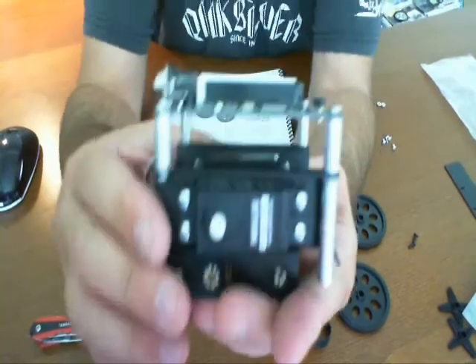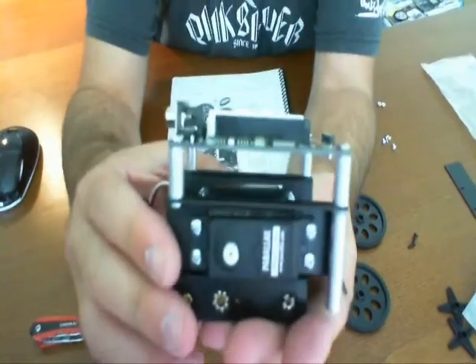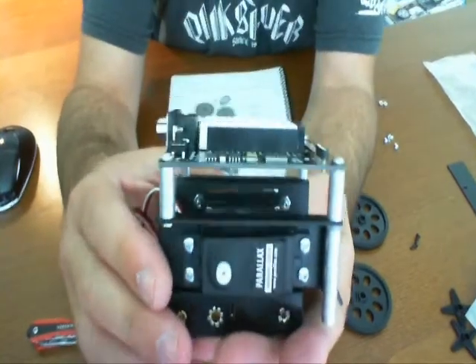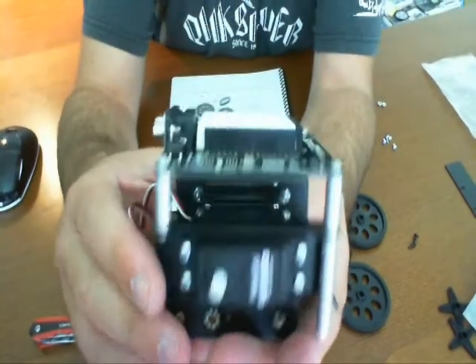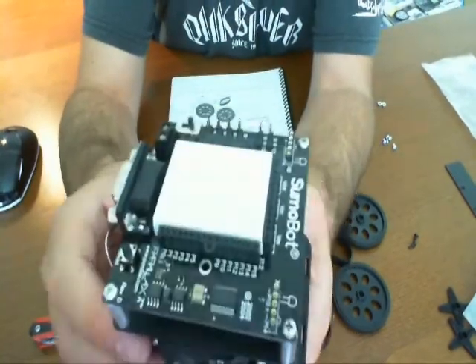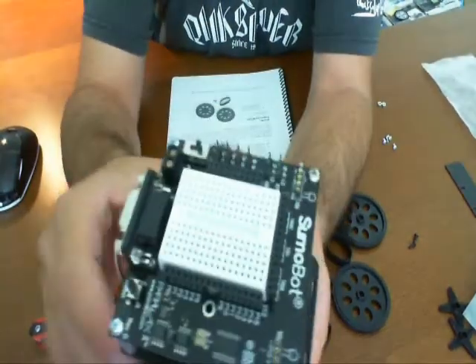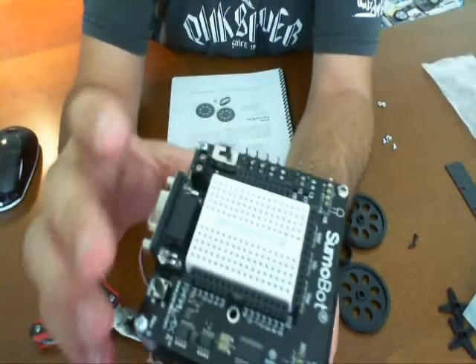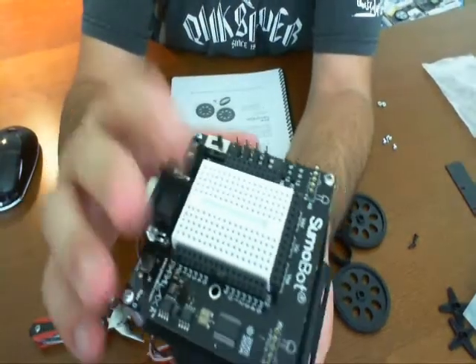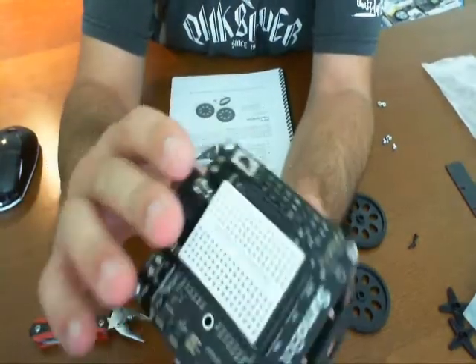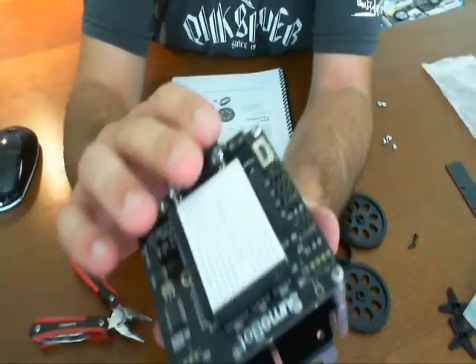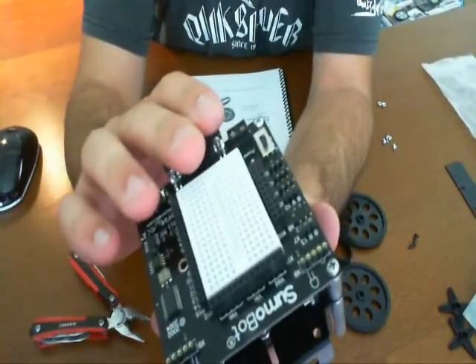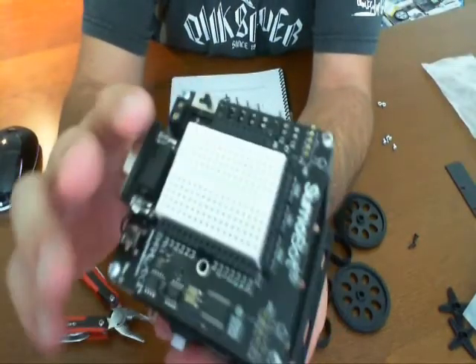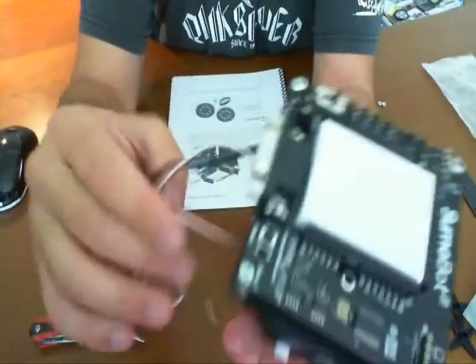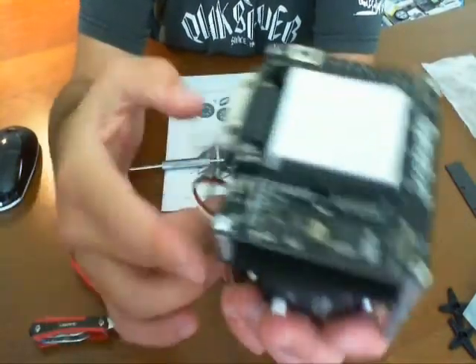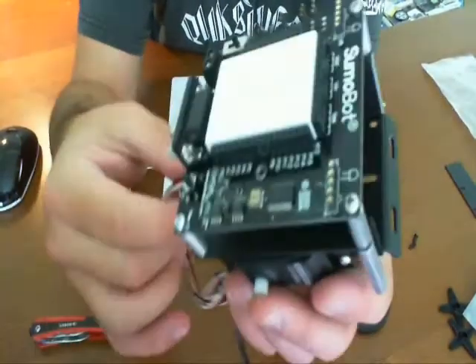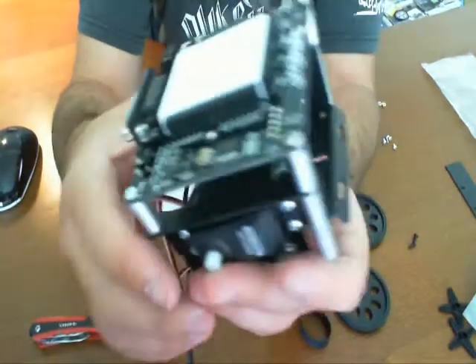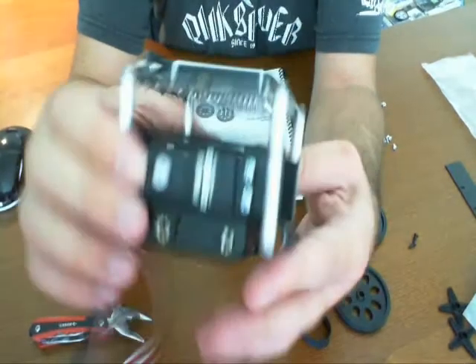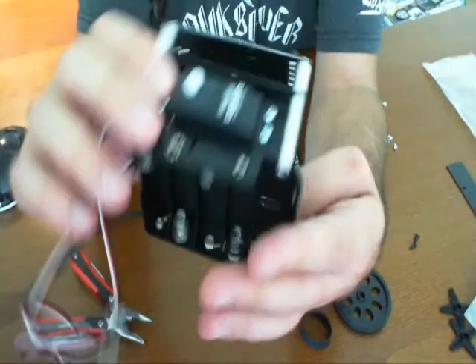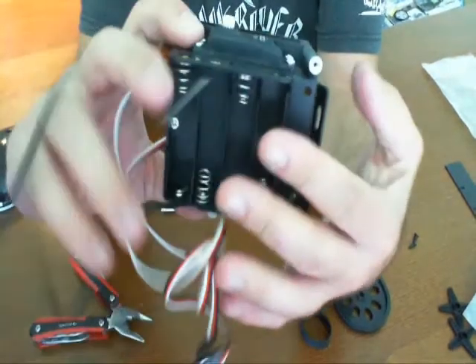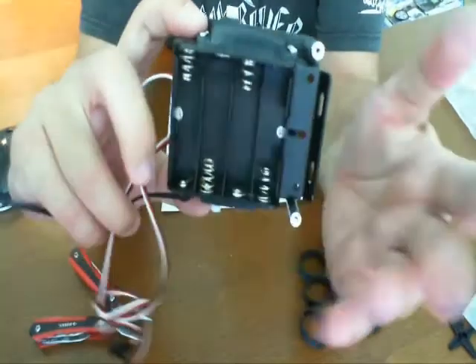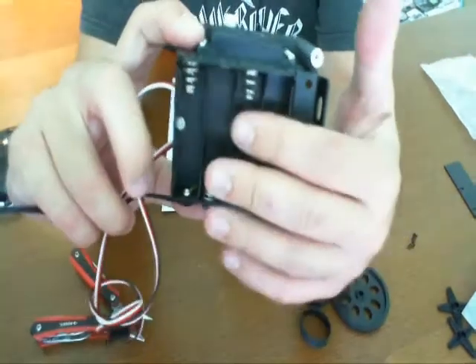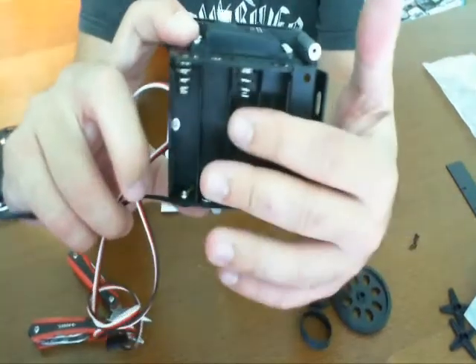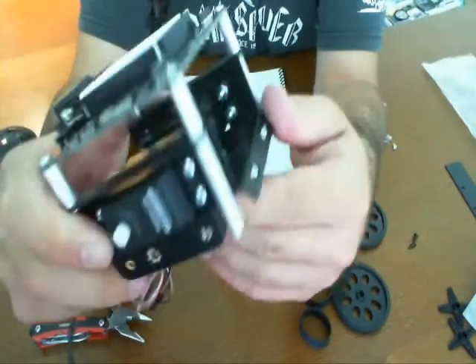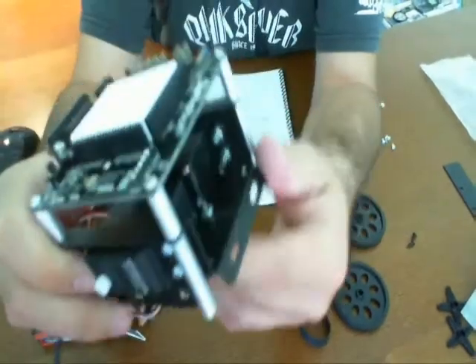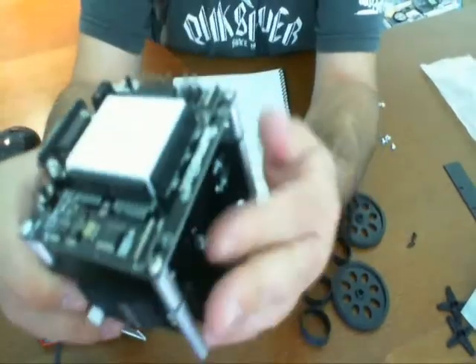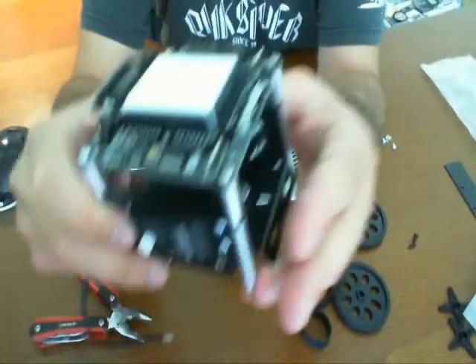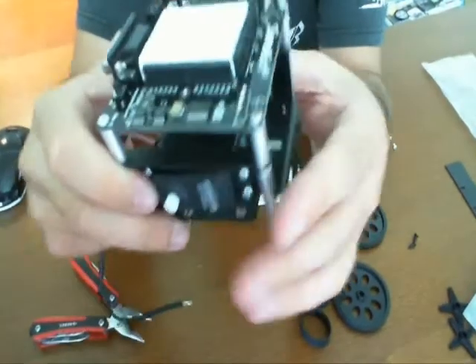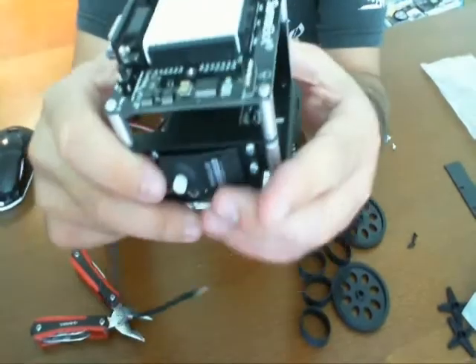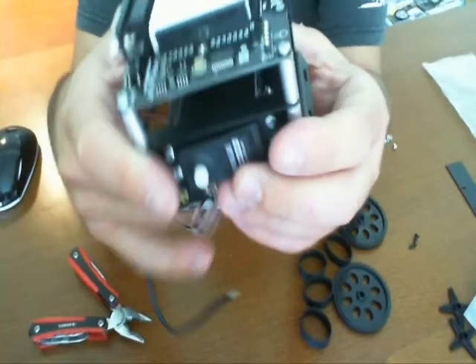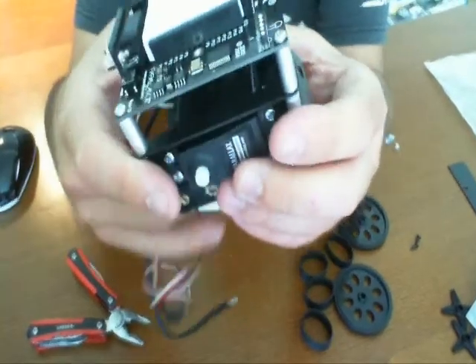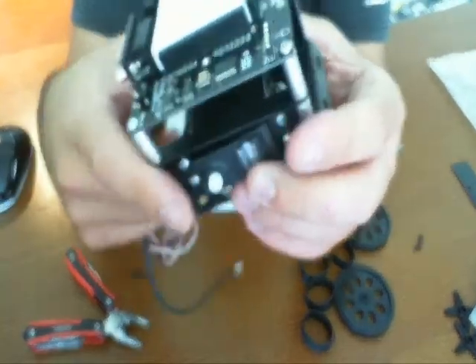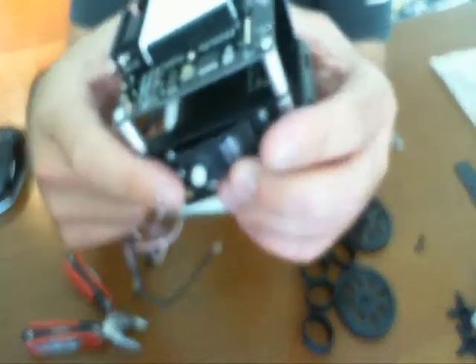There we have it. We've now mounted the PCBs on the actual chassis. We've got the servos and we've got the battery box underneath. And that completes step five.